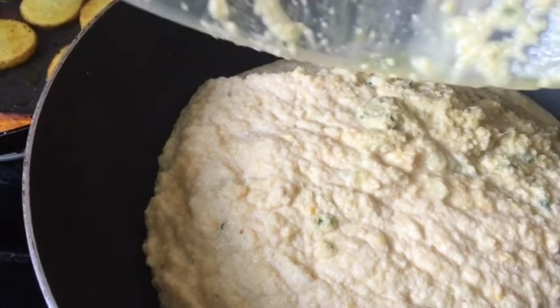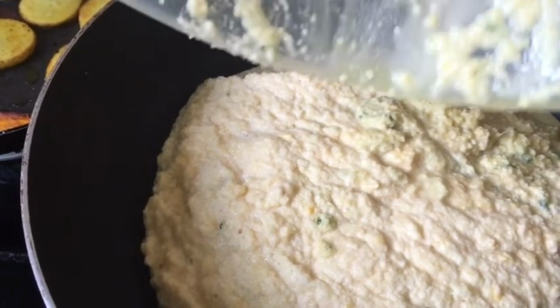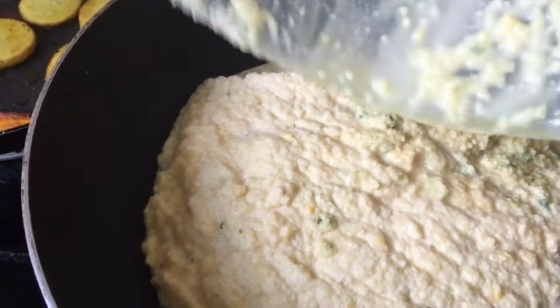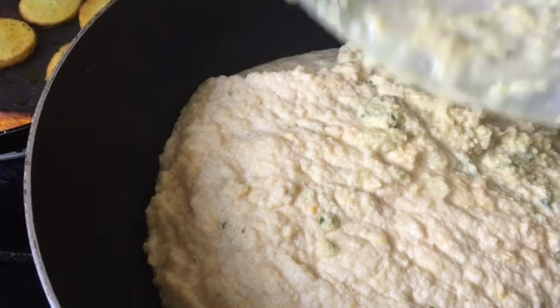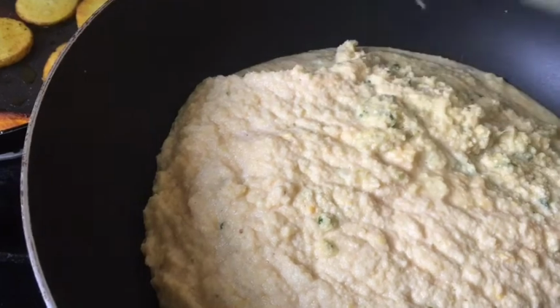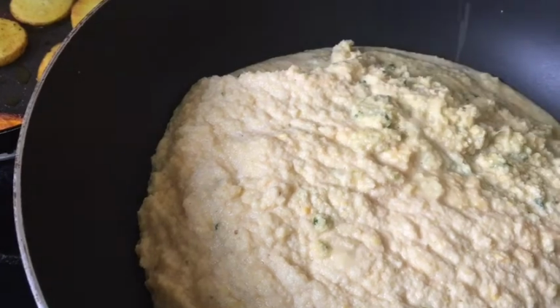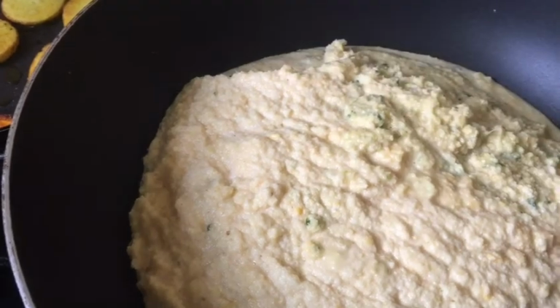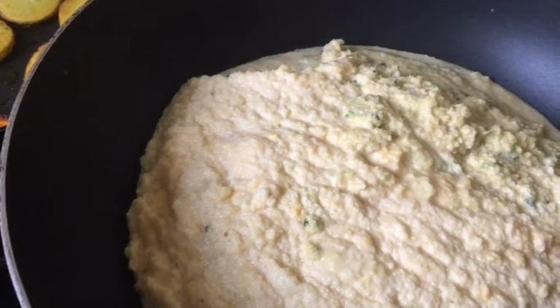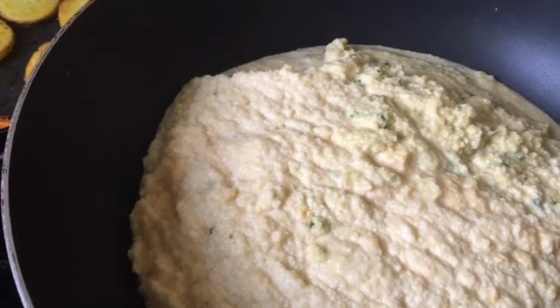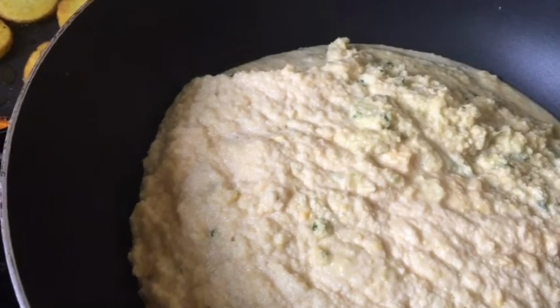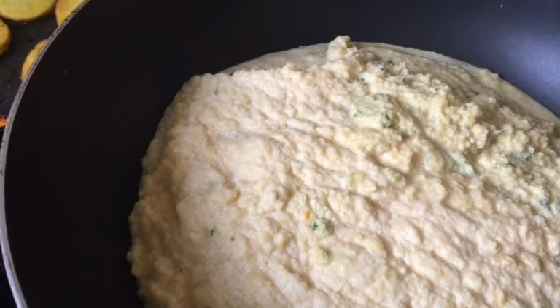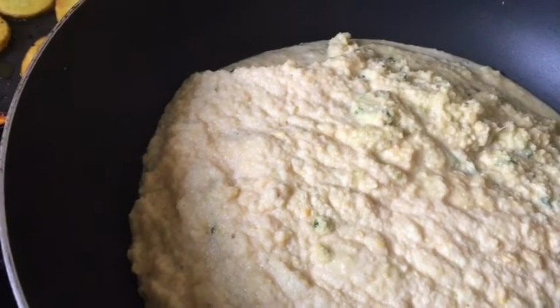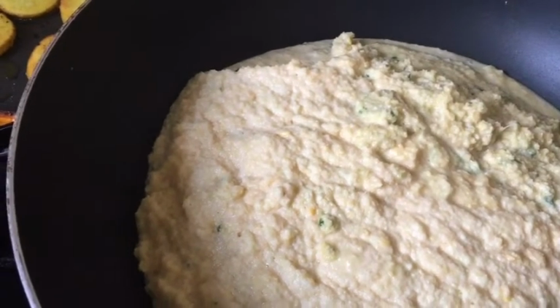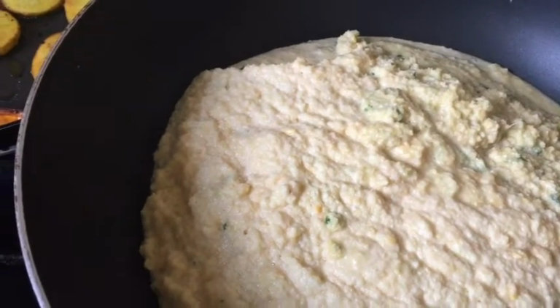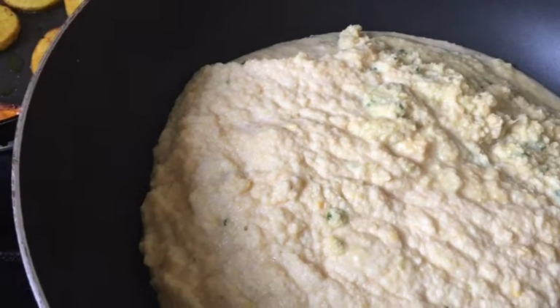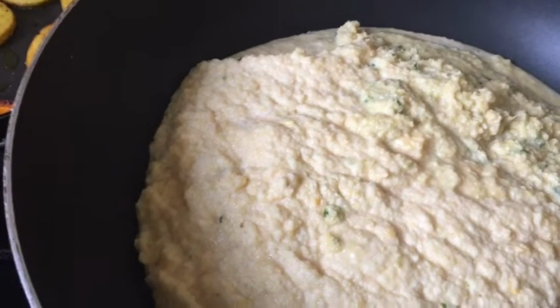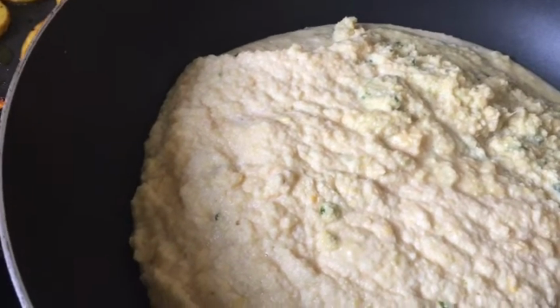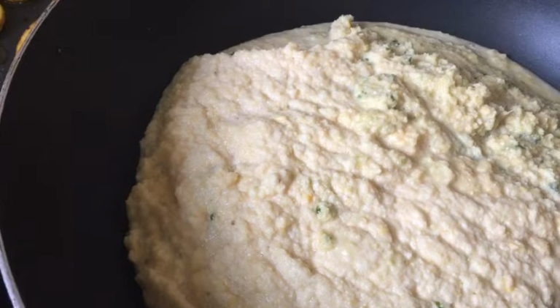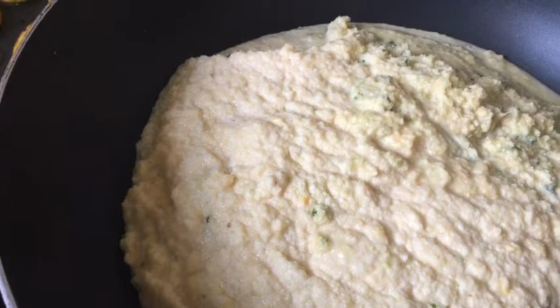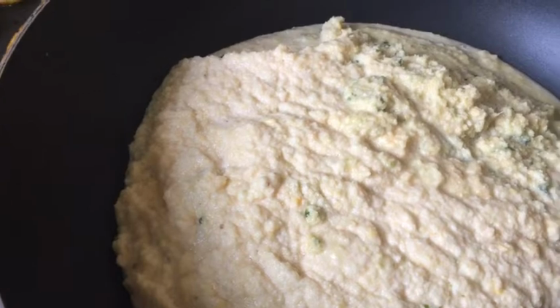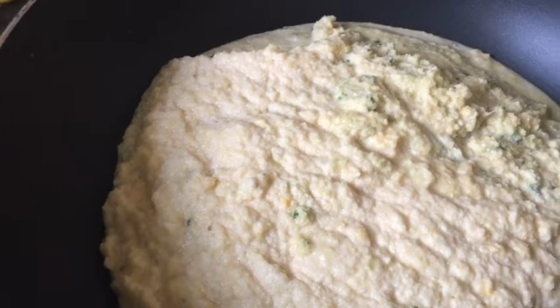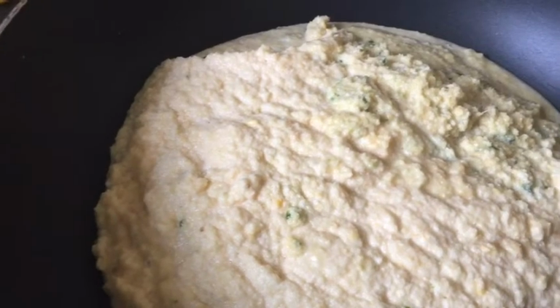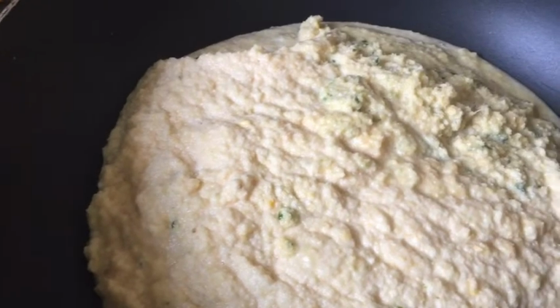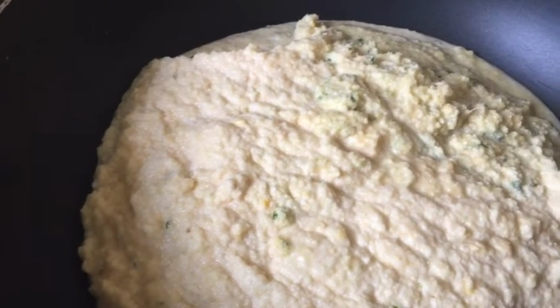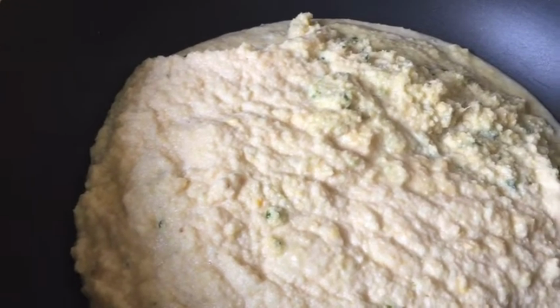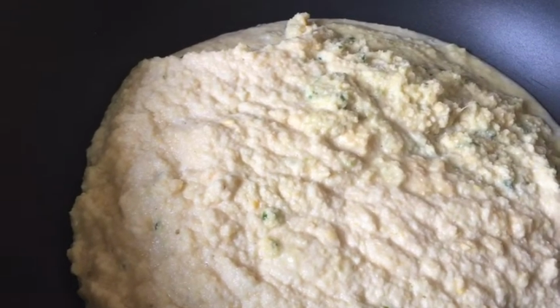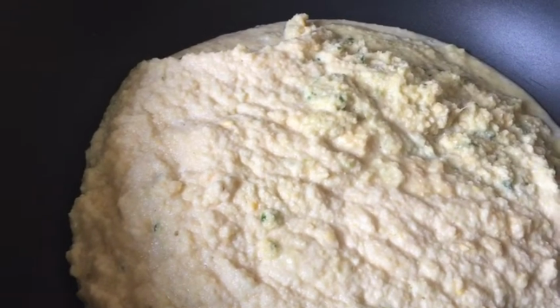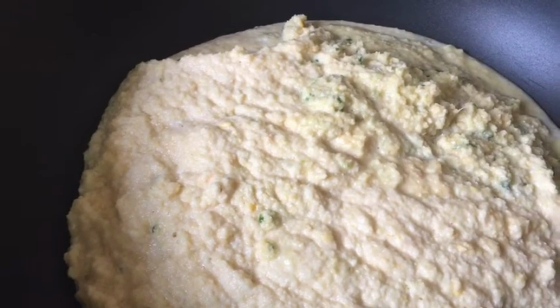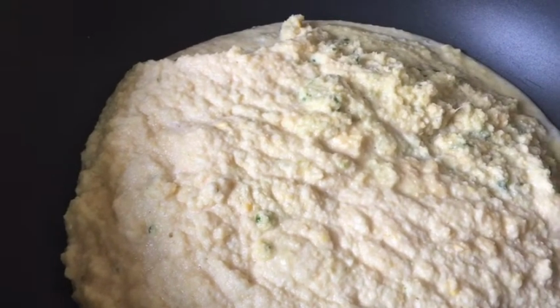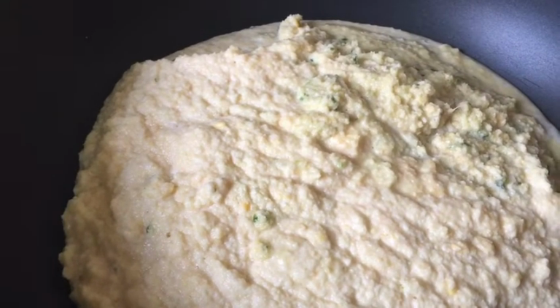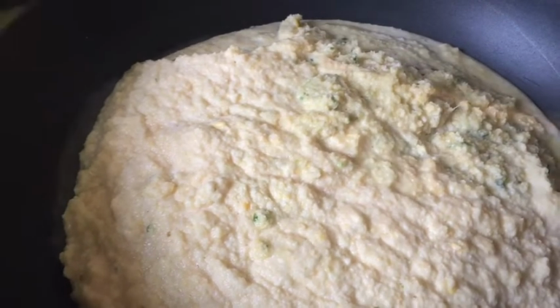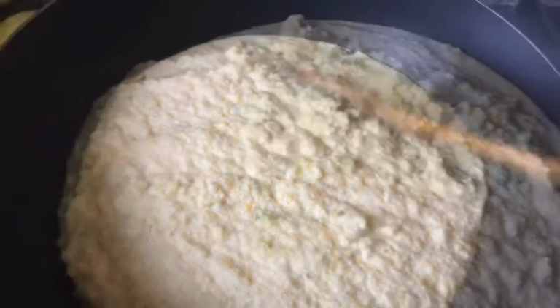I am adding one tablespoon of gram flour or besan. I am adding one tablespoon of besan, and then I will dry it out — it doesn't take too much time.